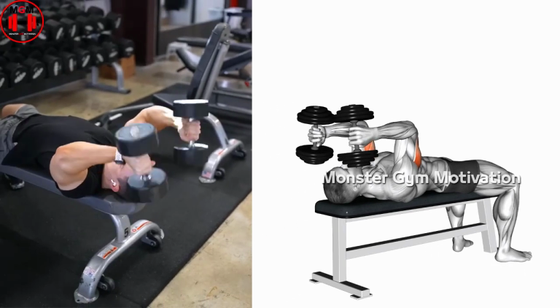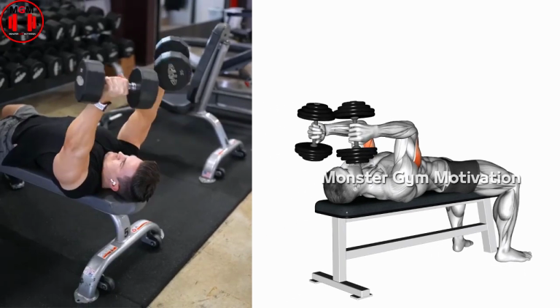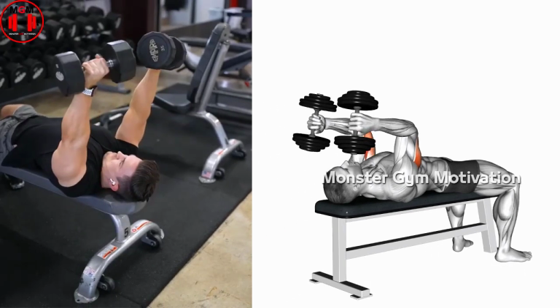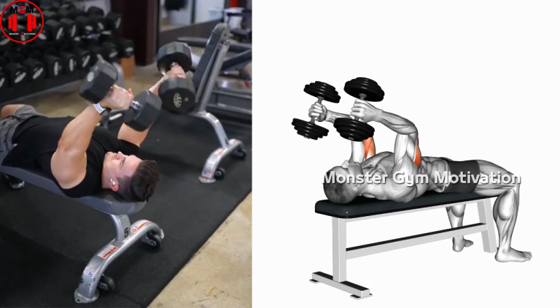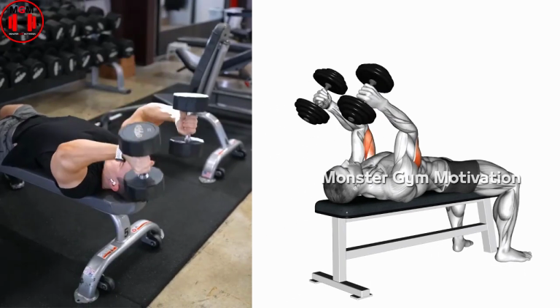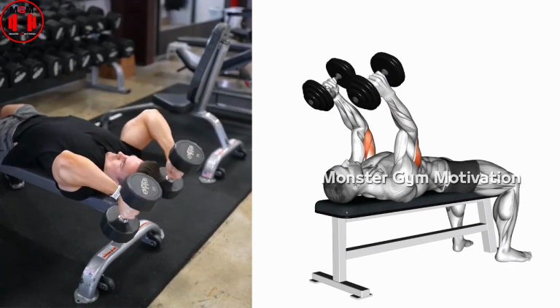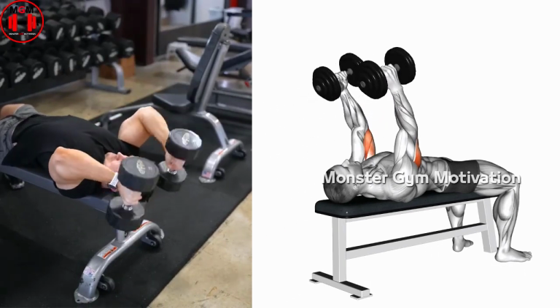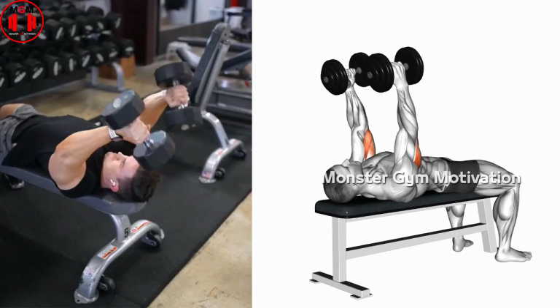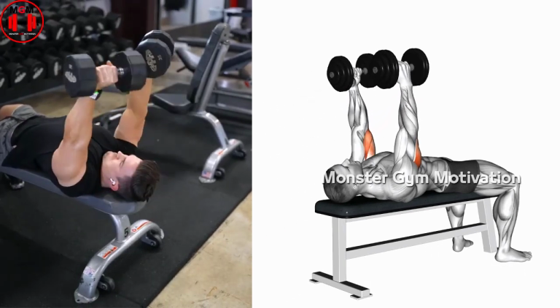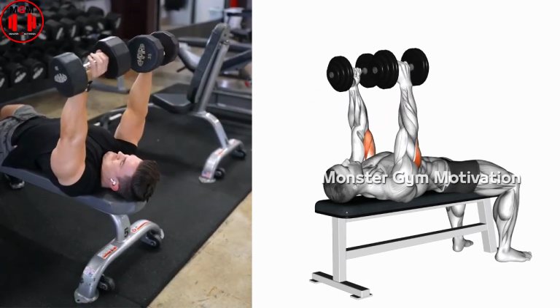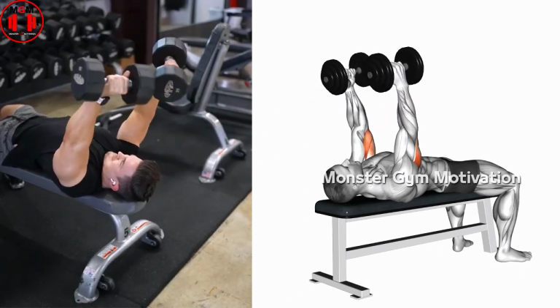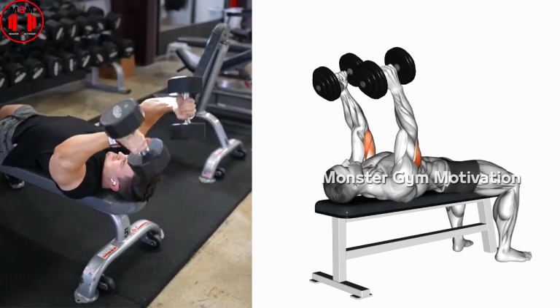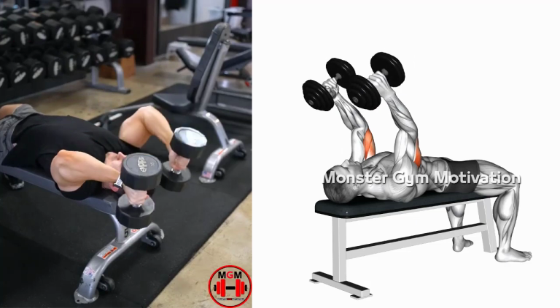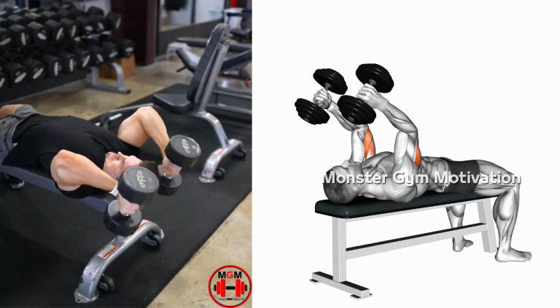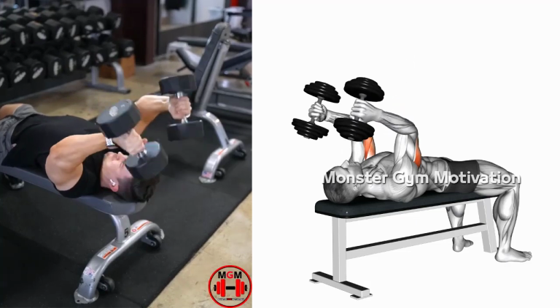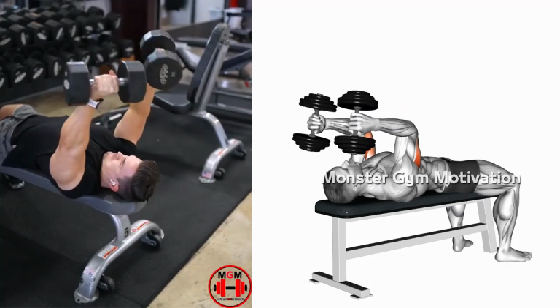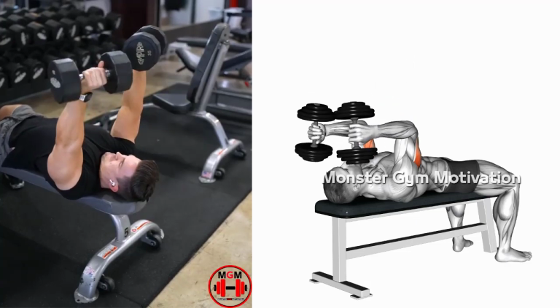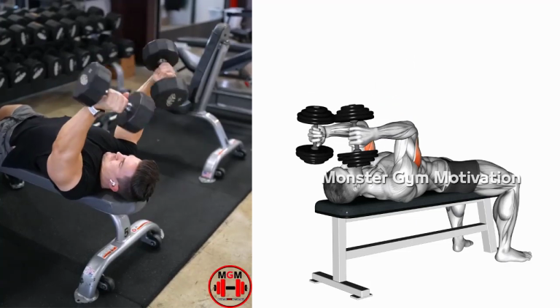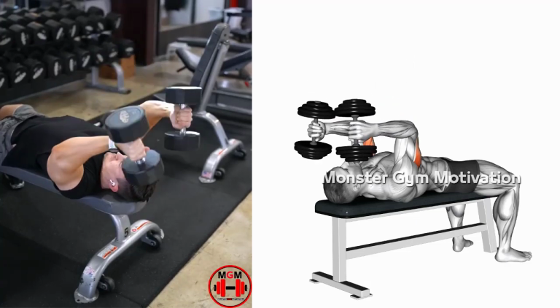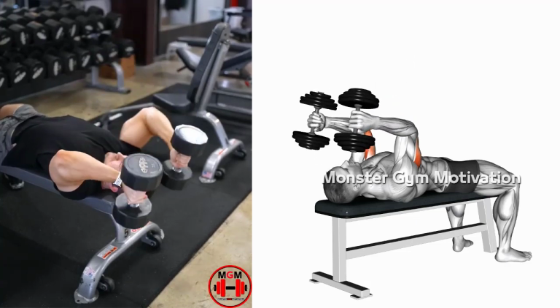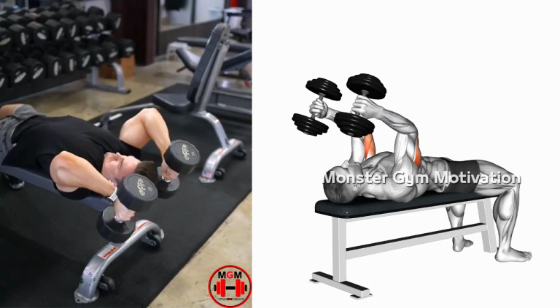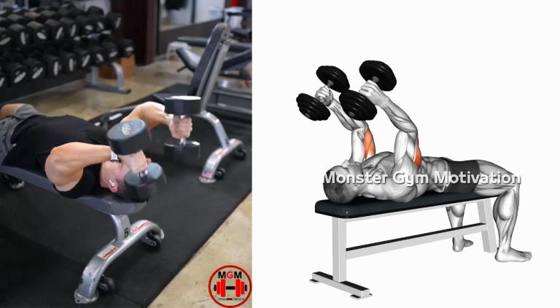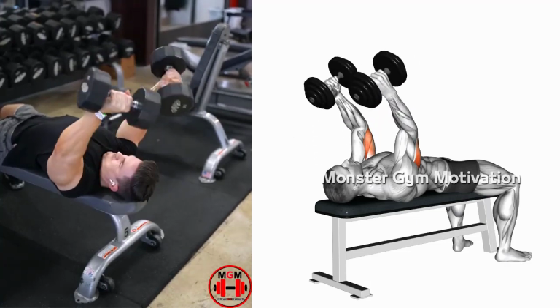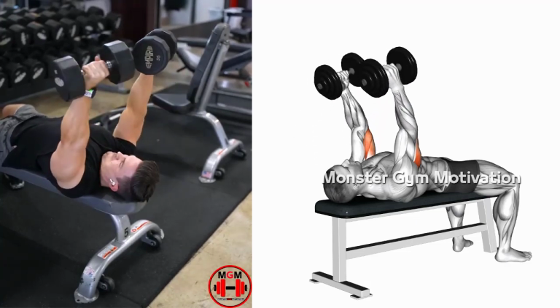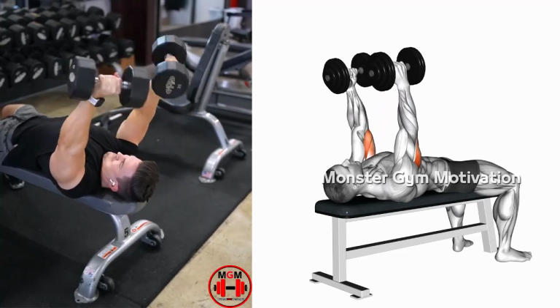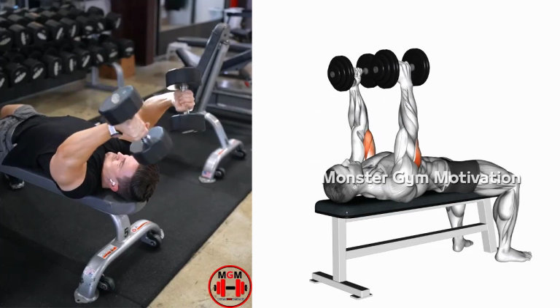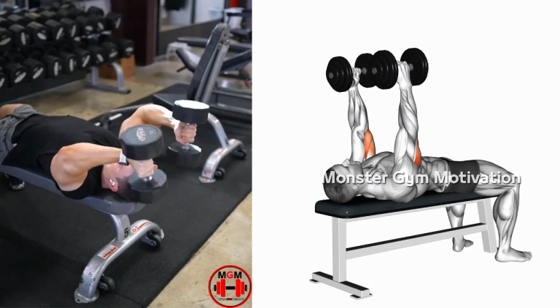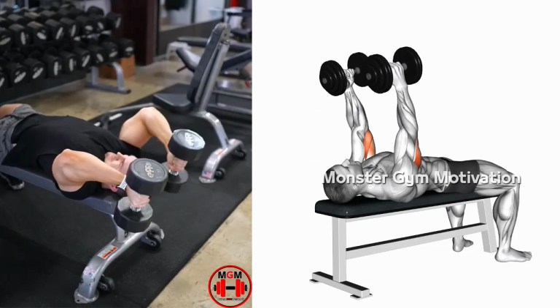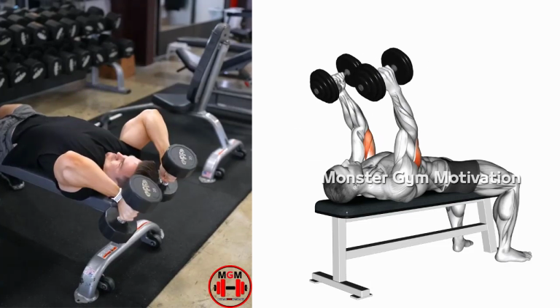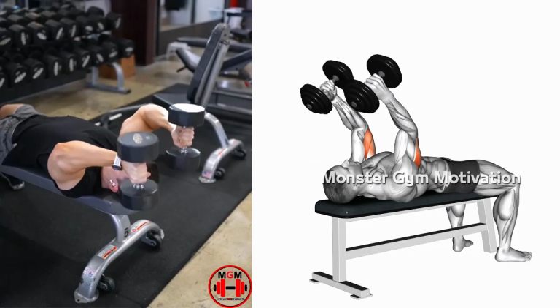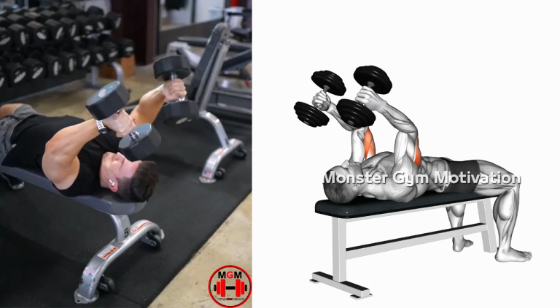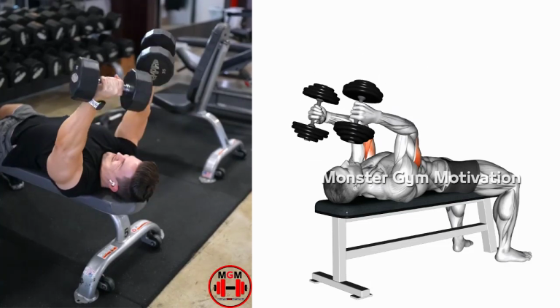Next, begin to bend the elbow backward toward the shoulder side of your head, of the same side, in a slow controlled motion. After bringing the elbow toward the shoulder, bring the dumbbell back up to the starting position in a slow controlled manner.